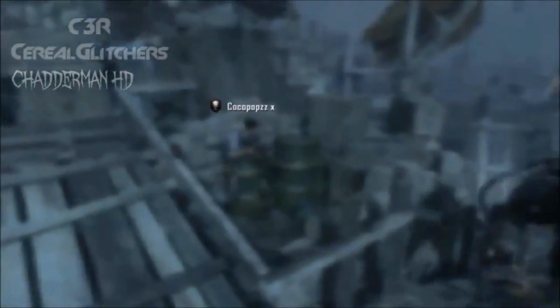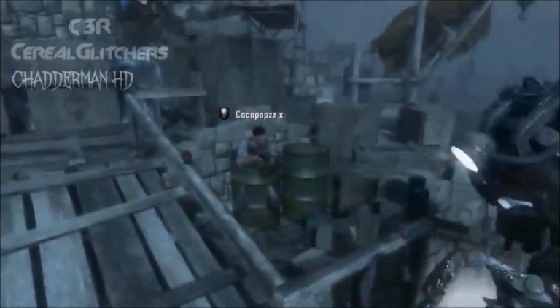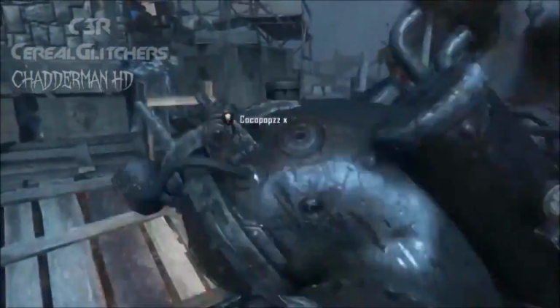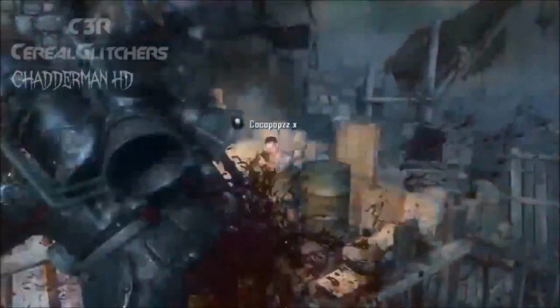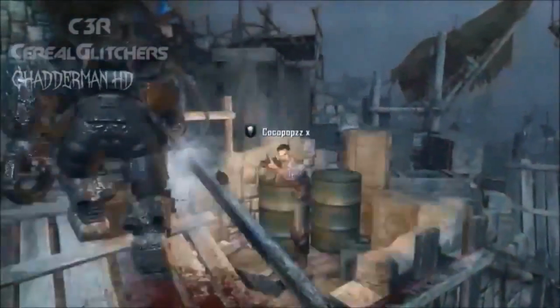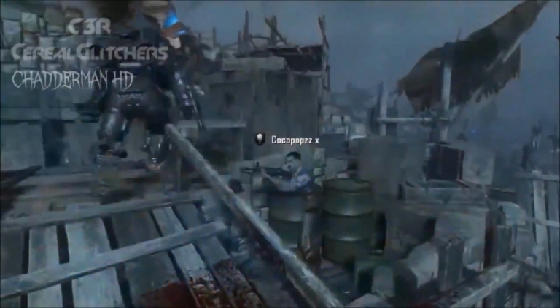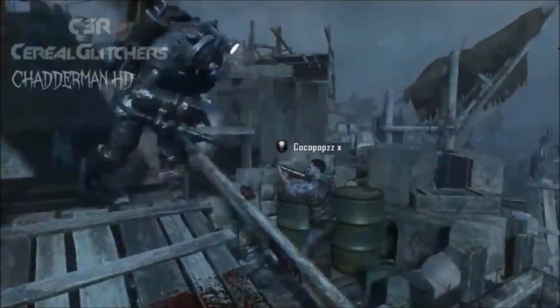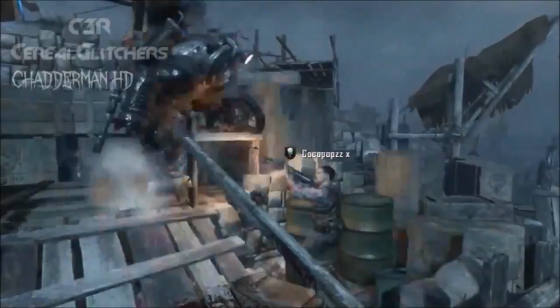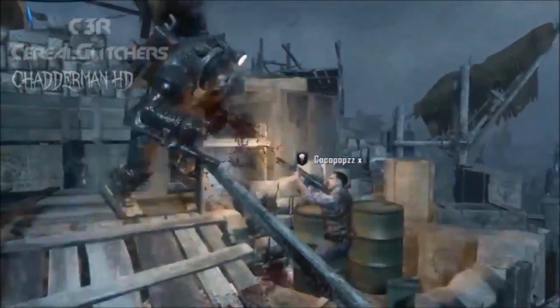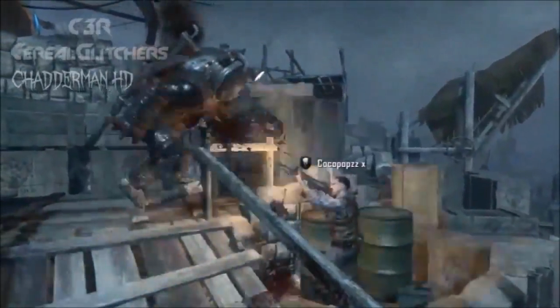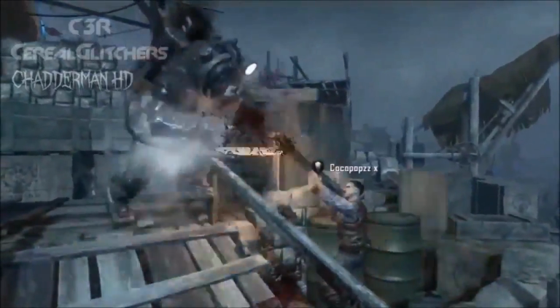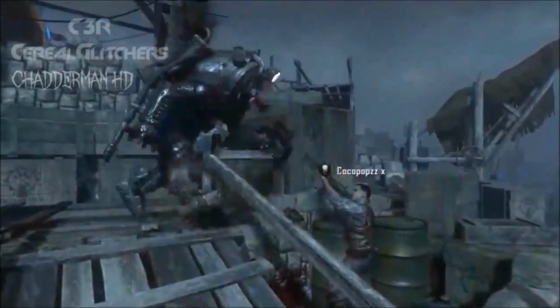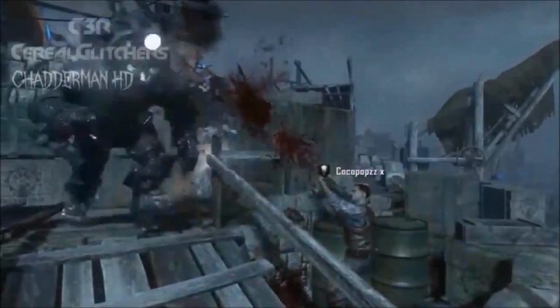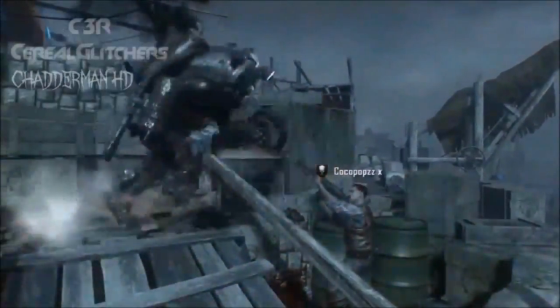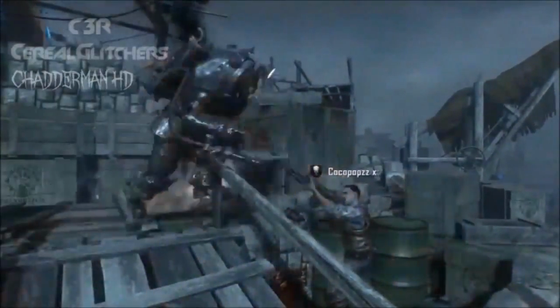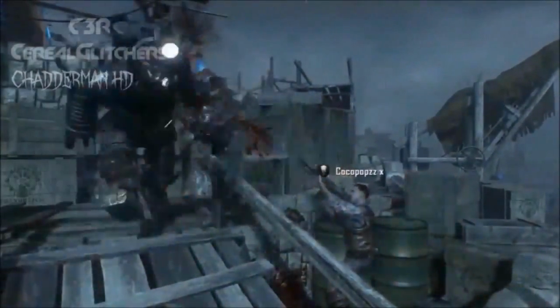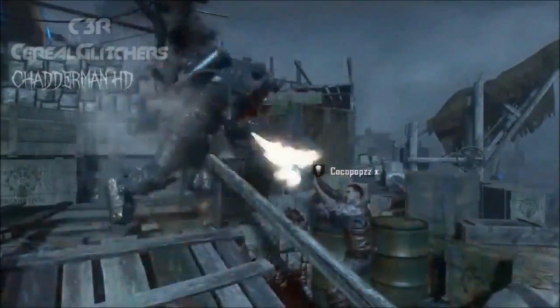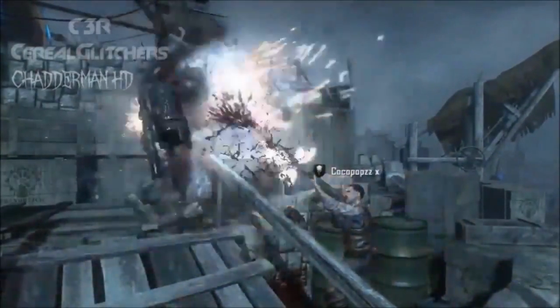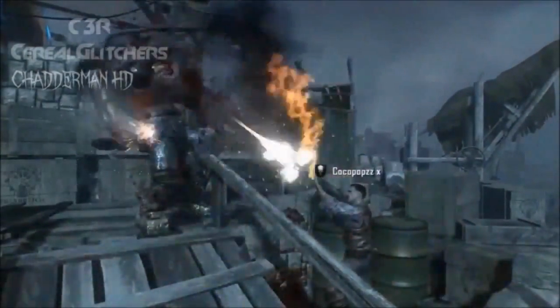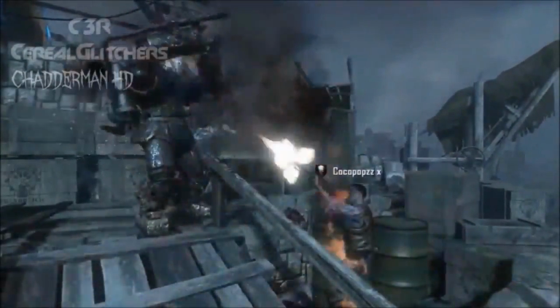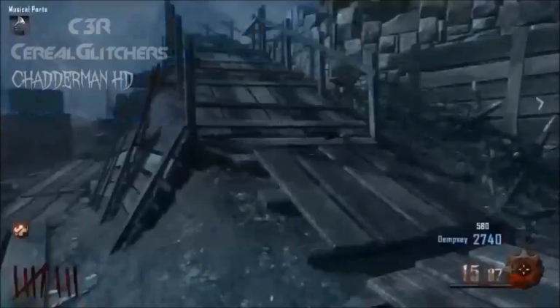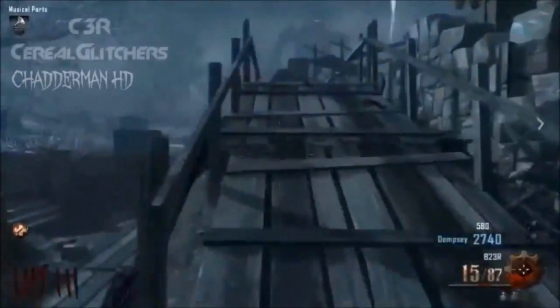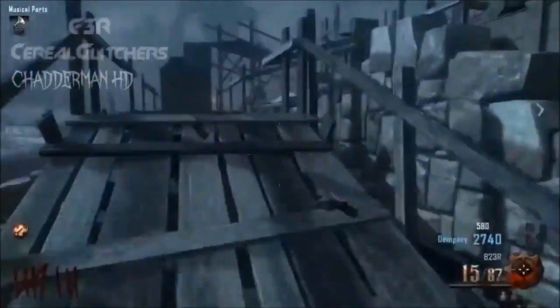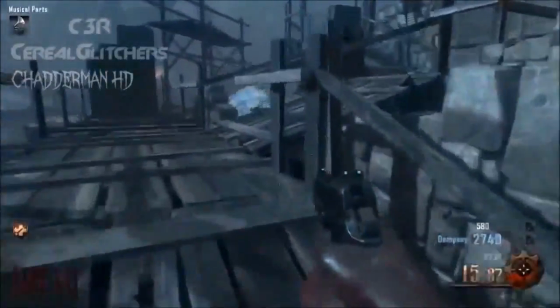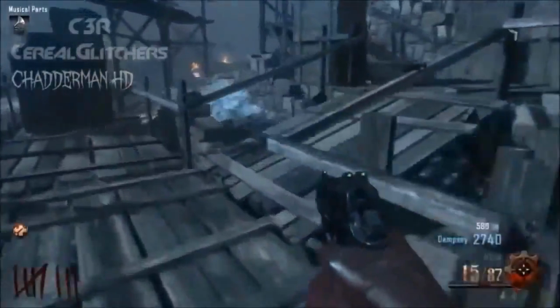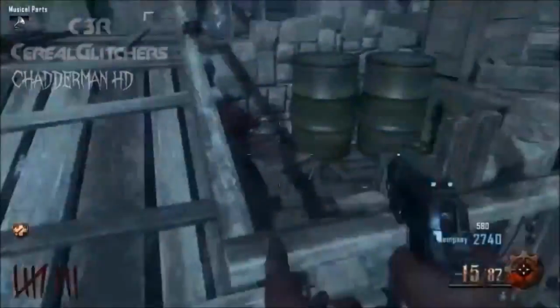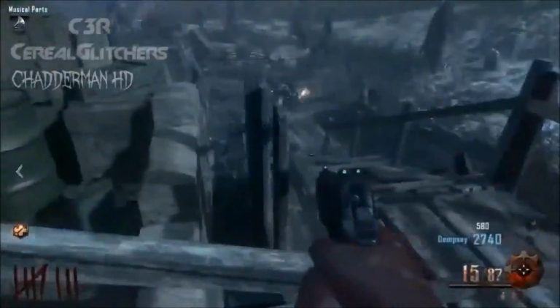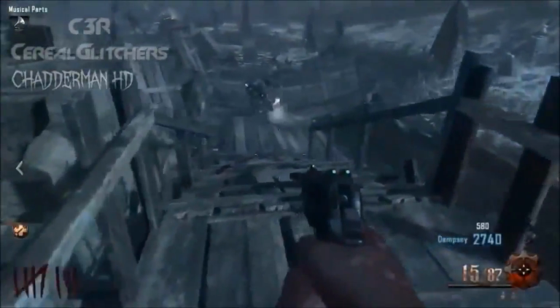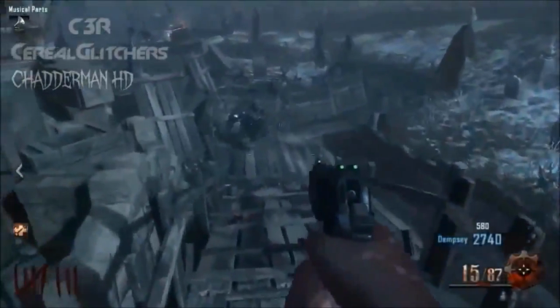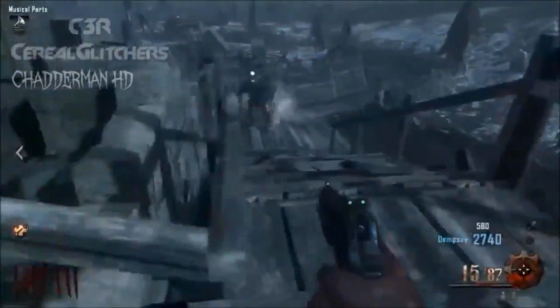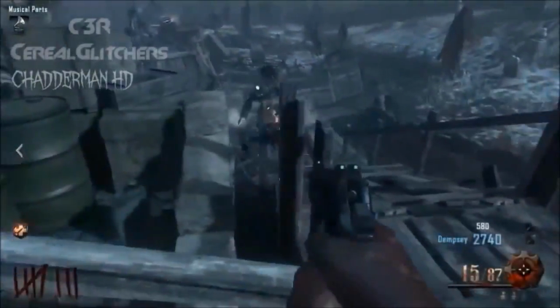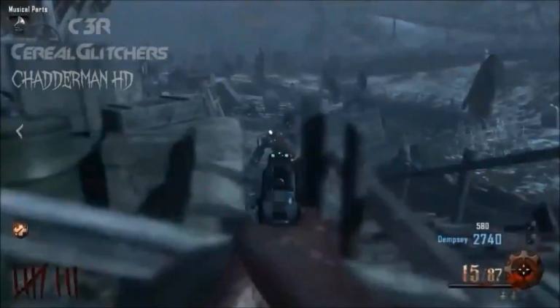Hey guys, channel, my name is Dio, welcome back to my channel. Today I'm going to show you another glitch using the Panzer. All you need to do is get yourself a B23R, come to the excavation site right next to the Pack-a-Punch, and come to this spot just where I'm showing you — go out, come back in.